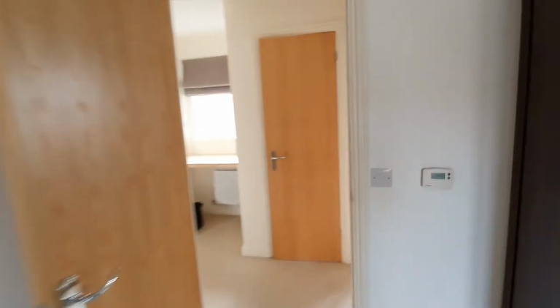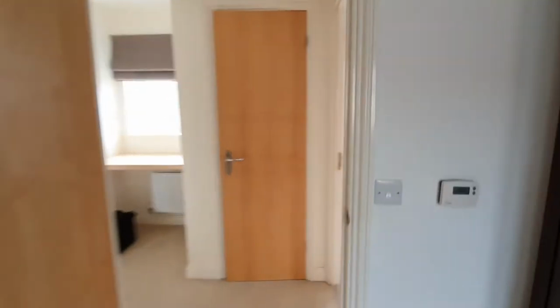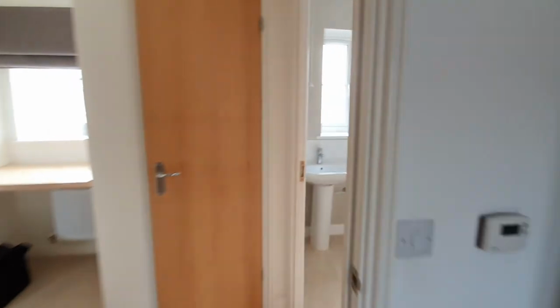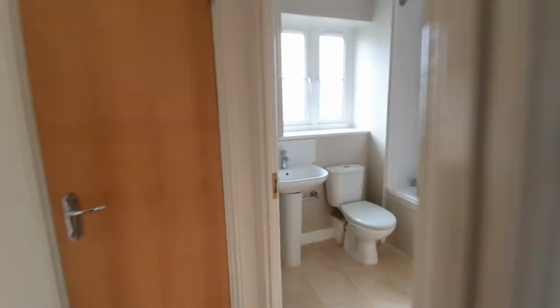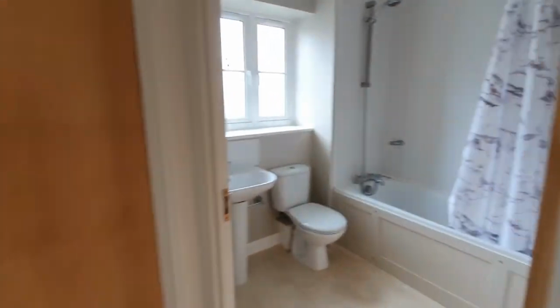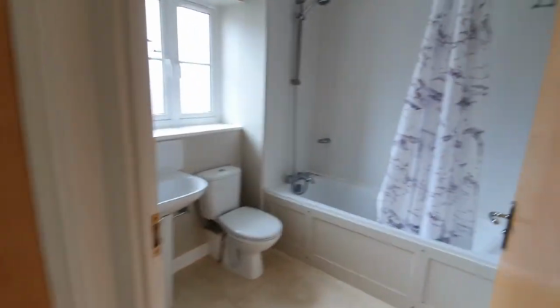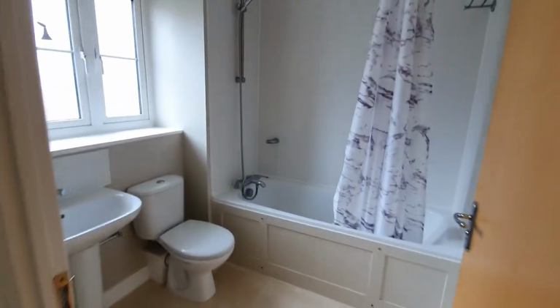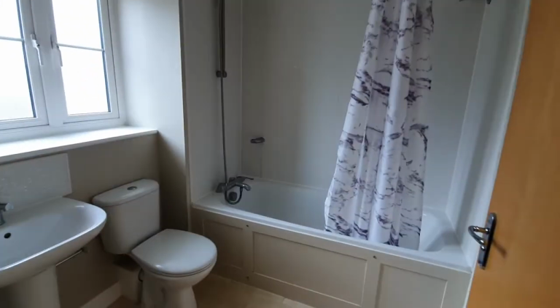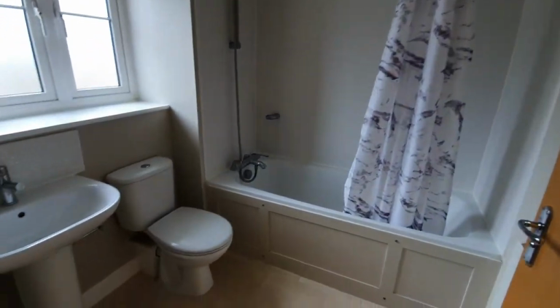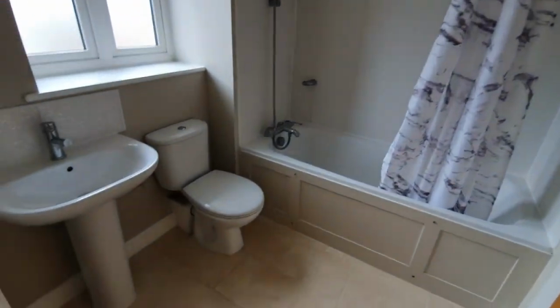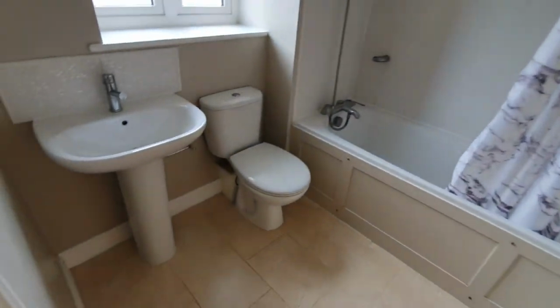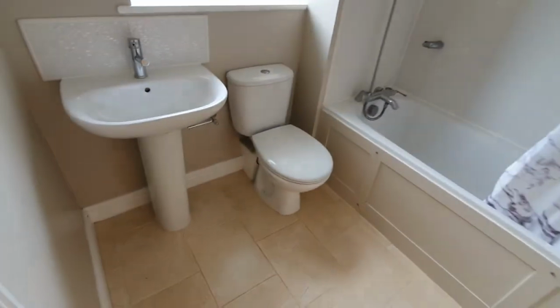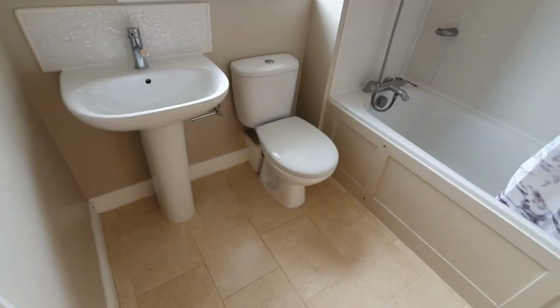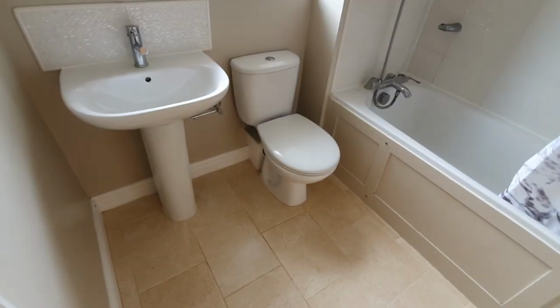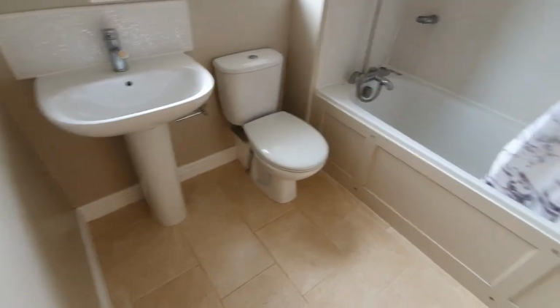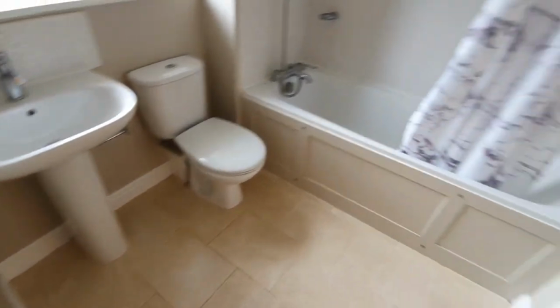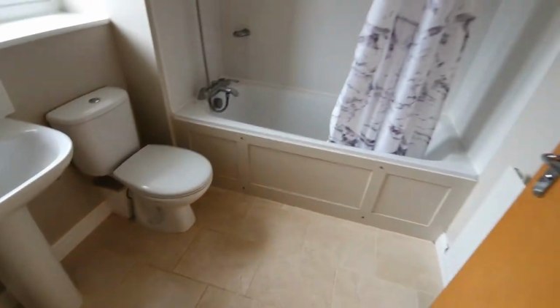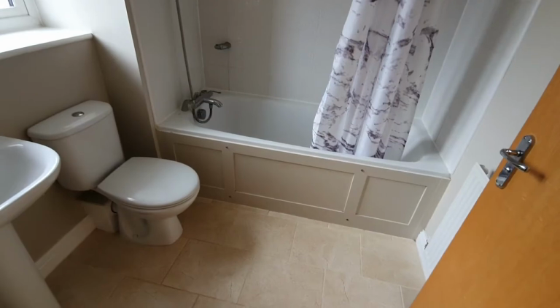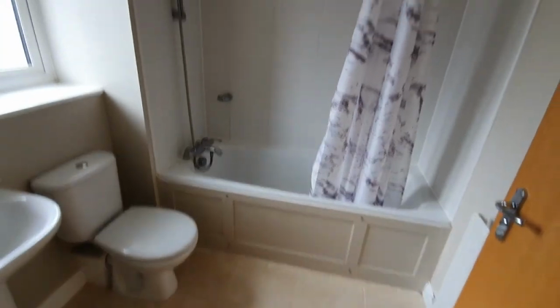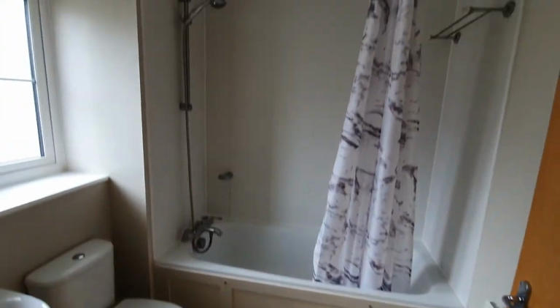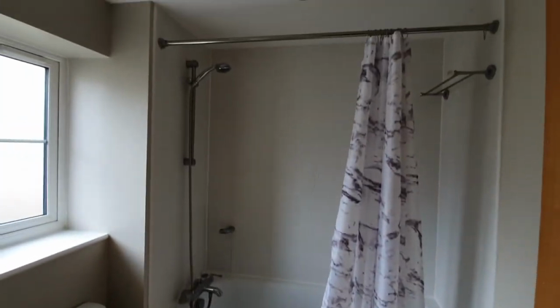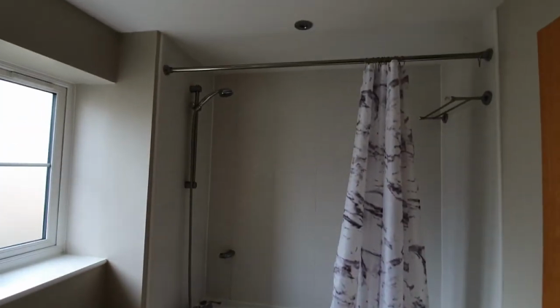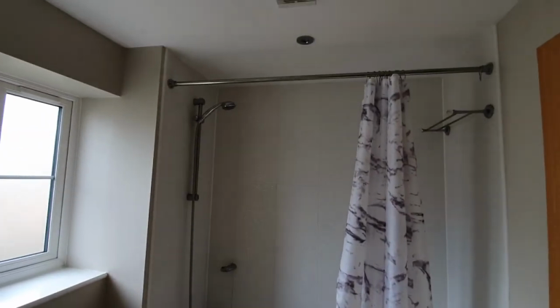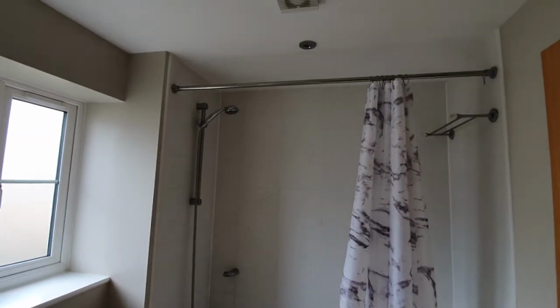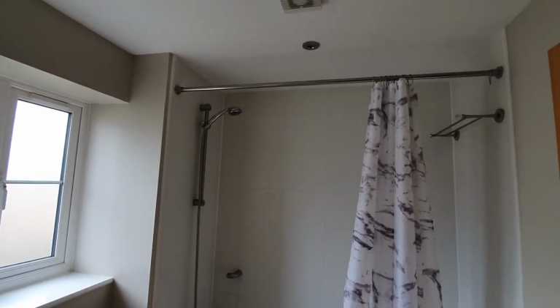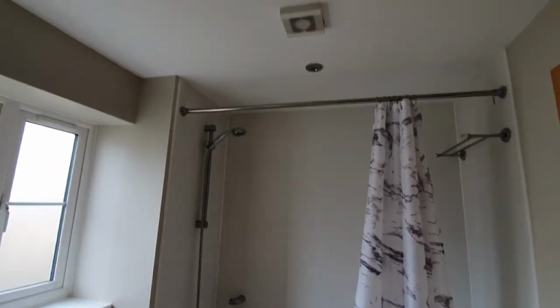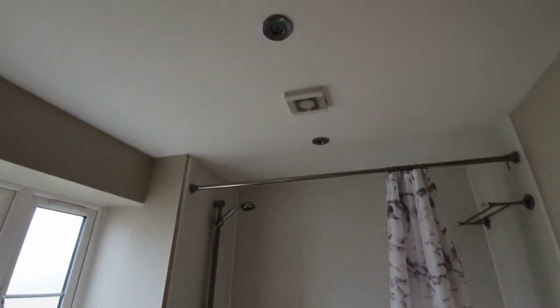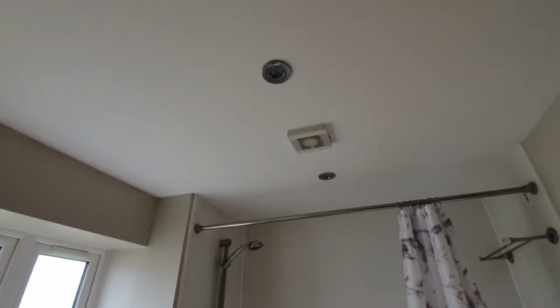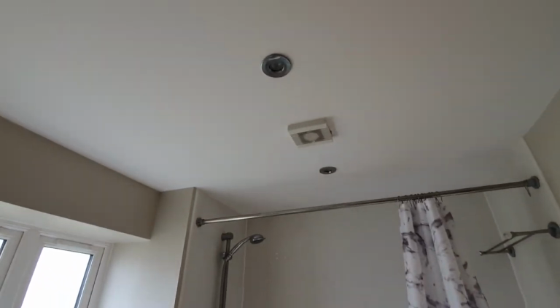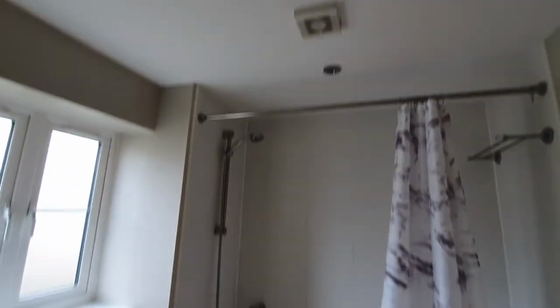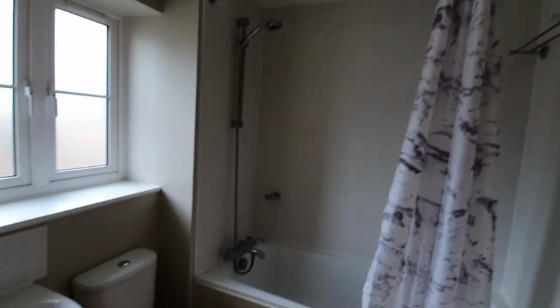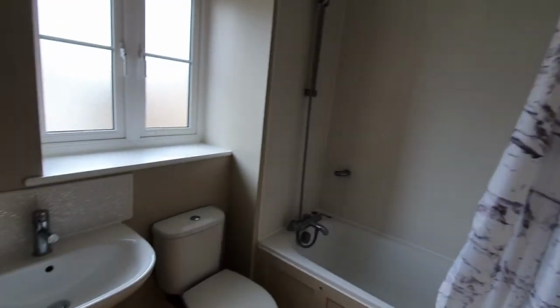And last but not least, the bathroom, with LED lighting.